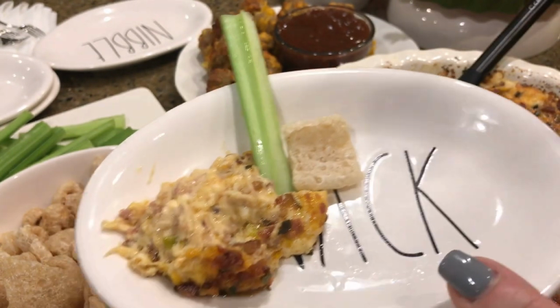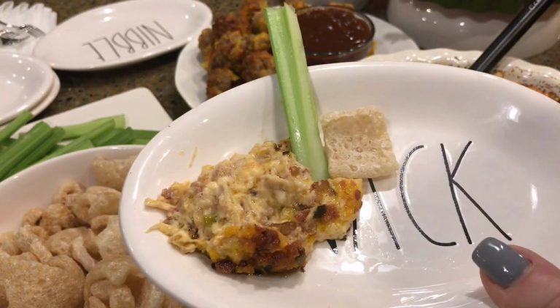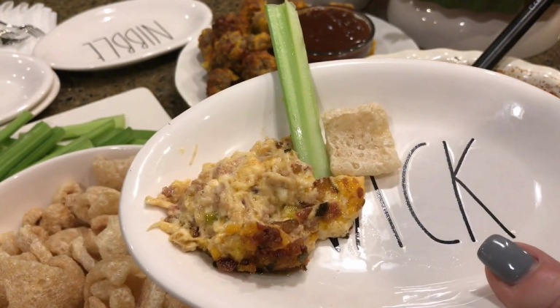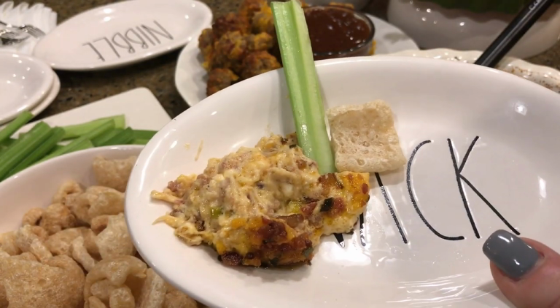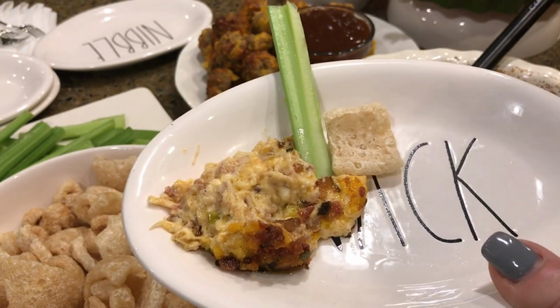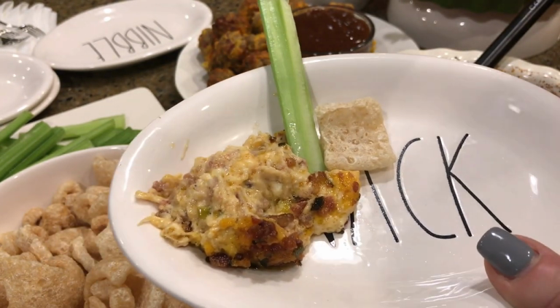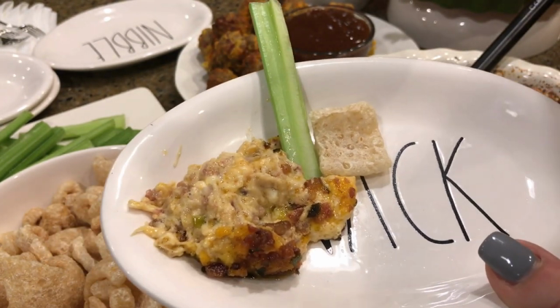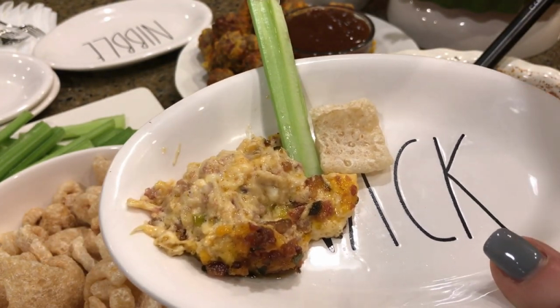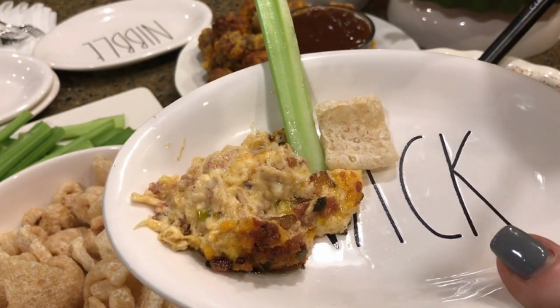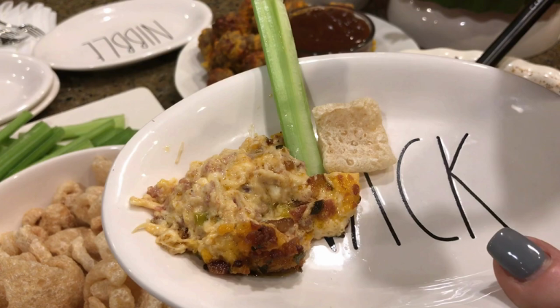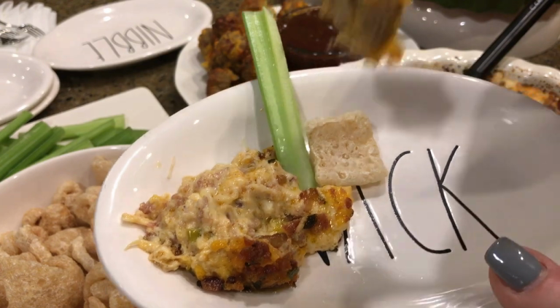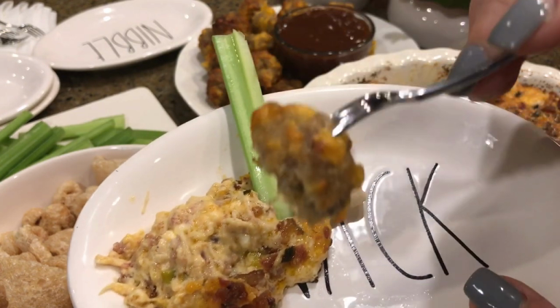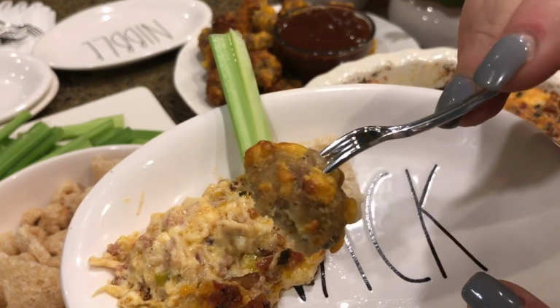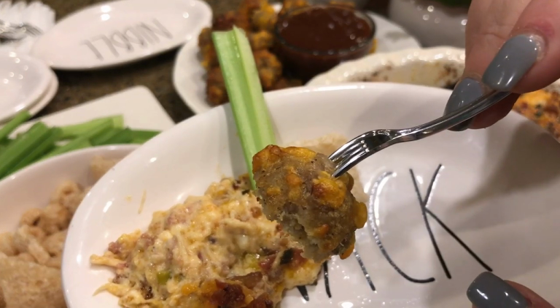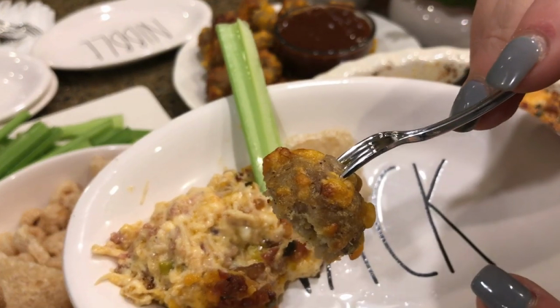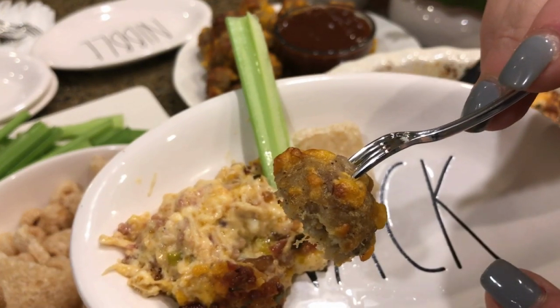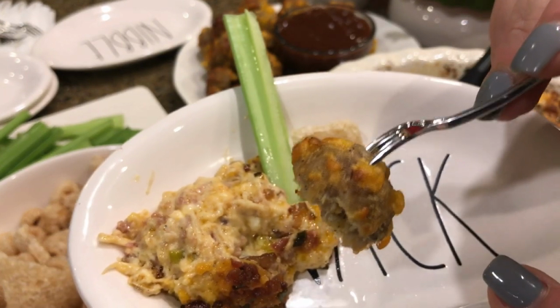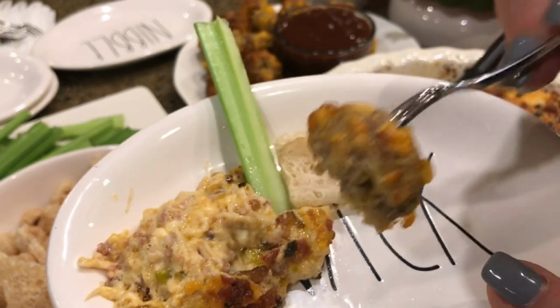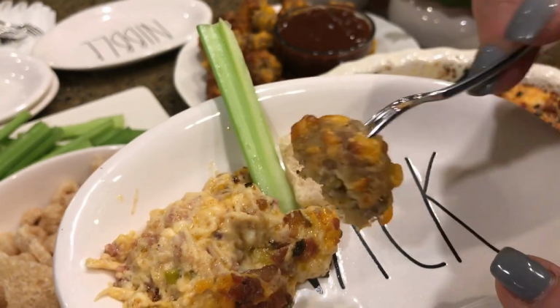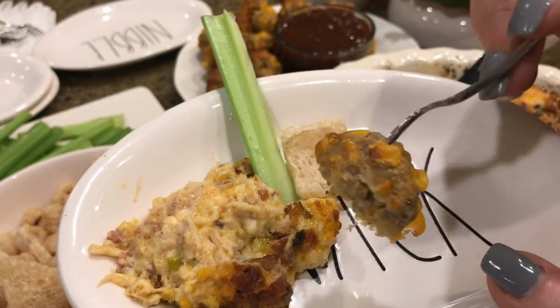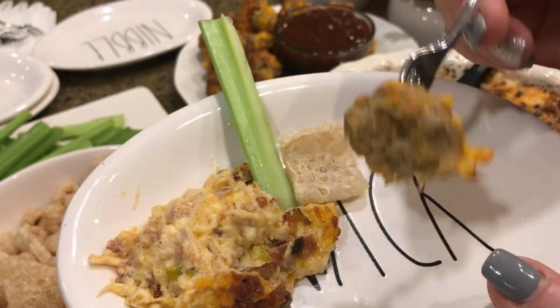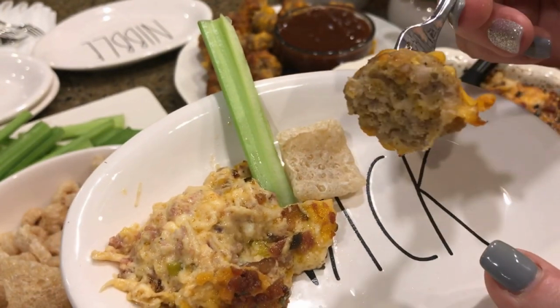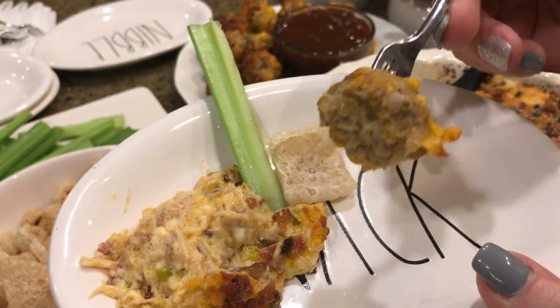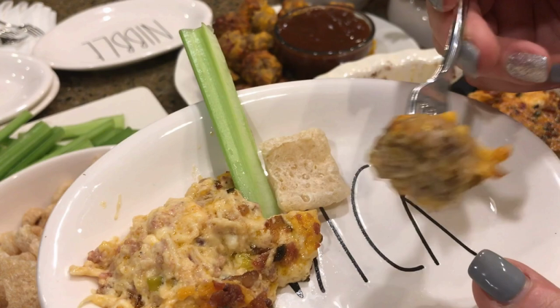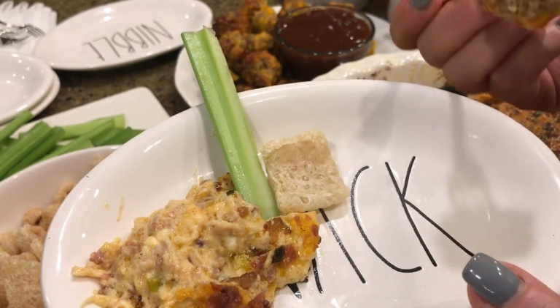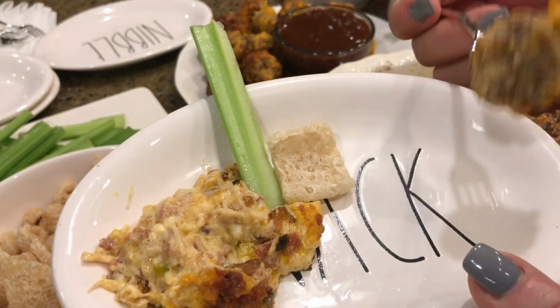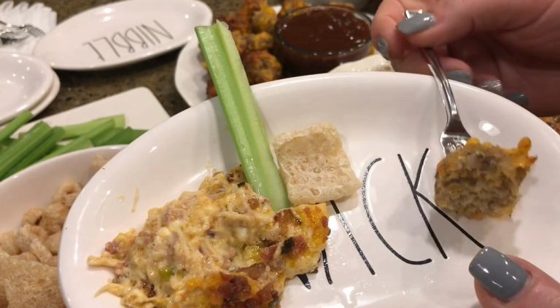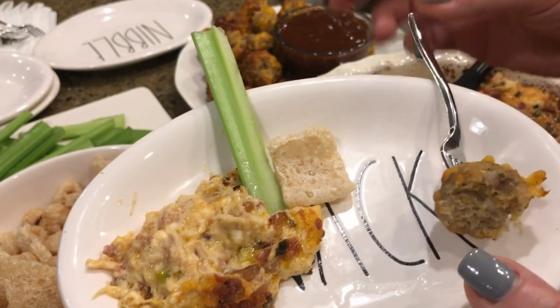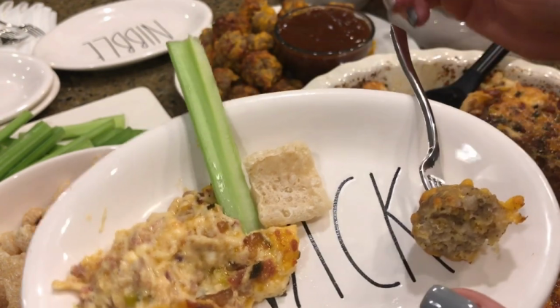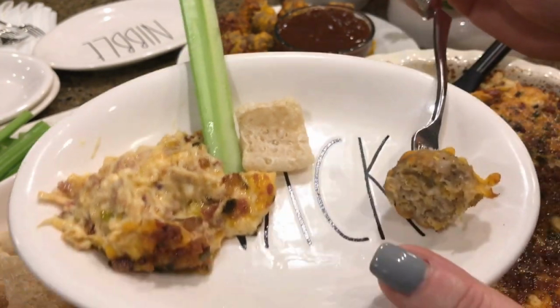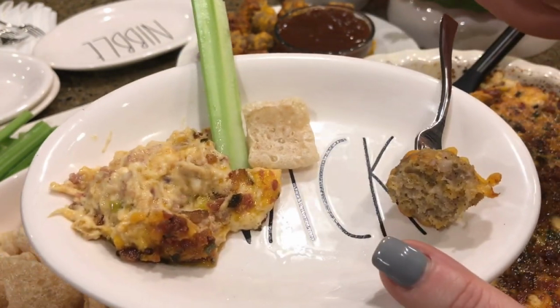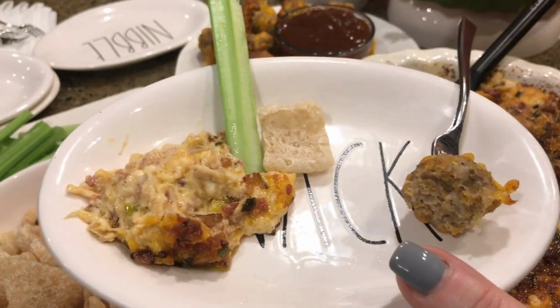Oh my gosh, yum! That's really good — I have barbecue sauce for dipping but I don't know if I'm even going to need it.